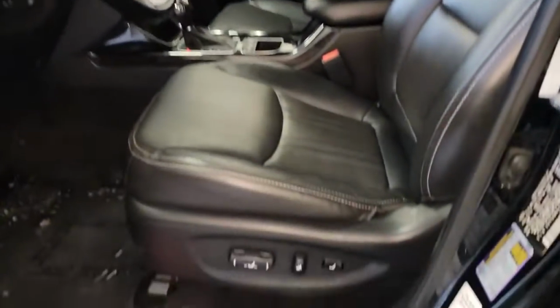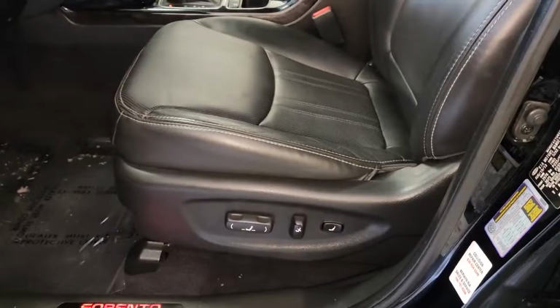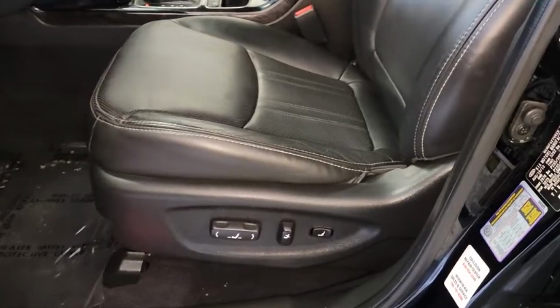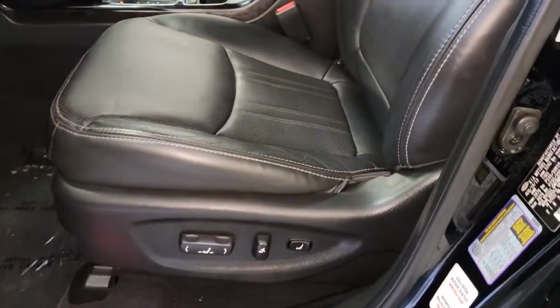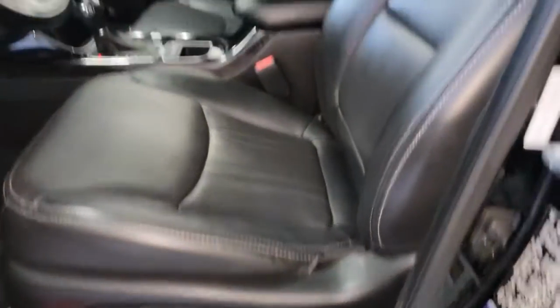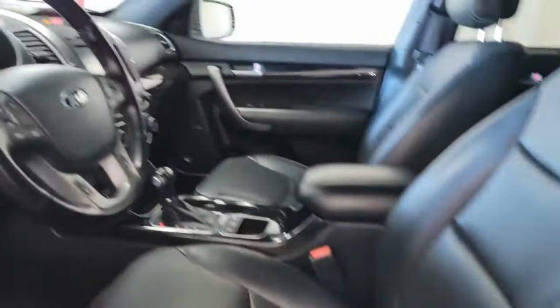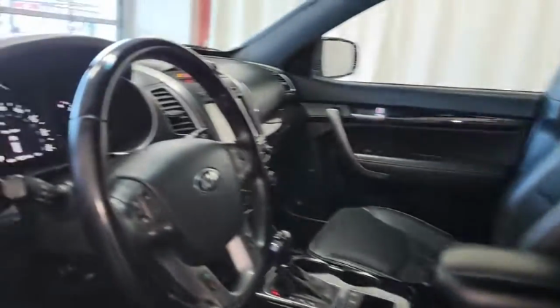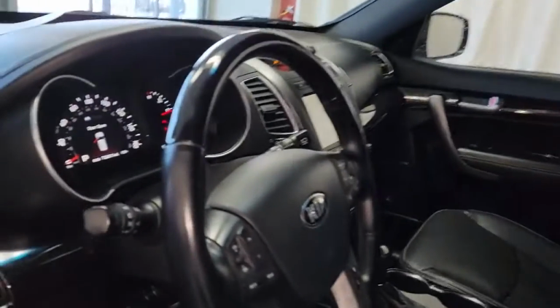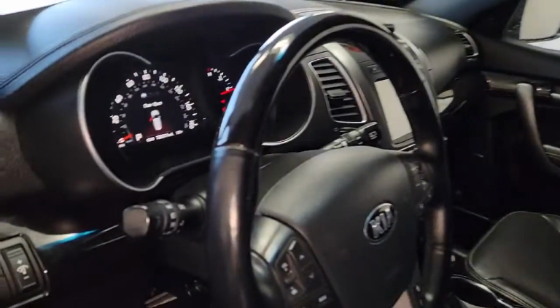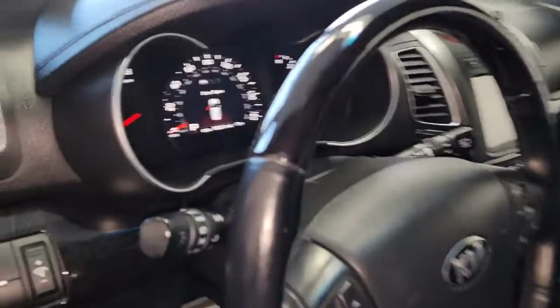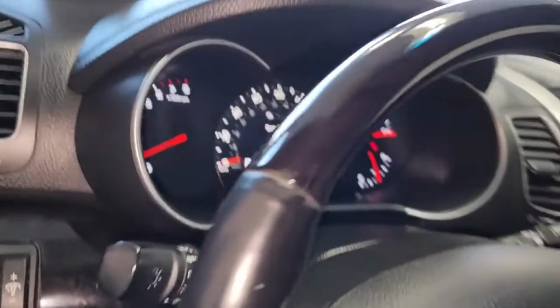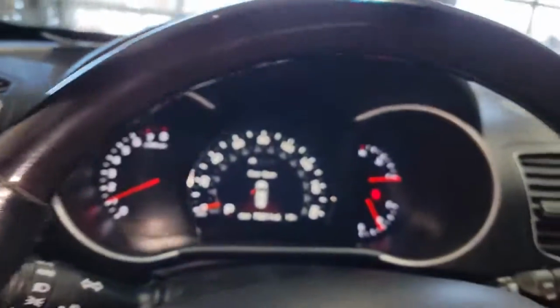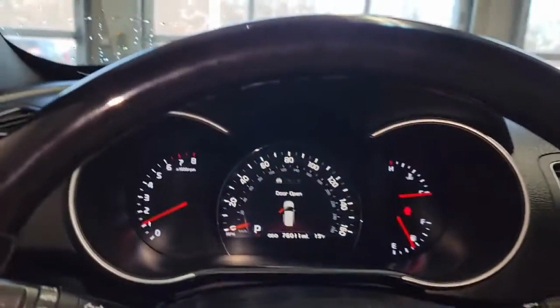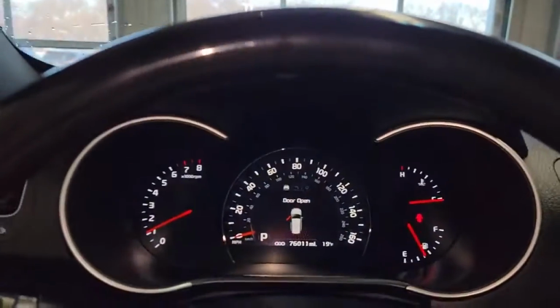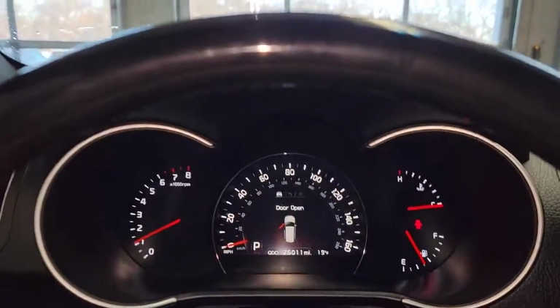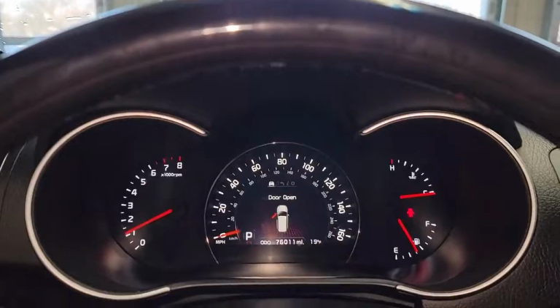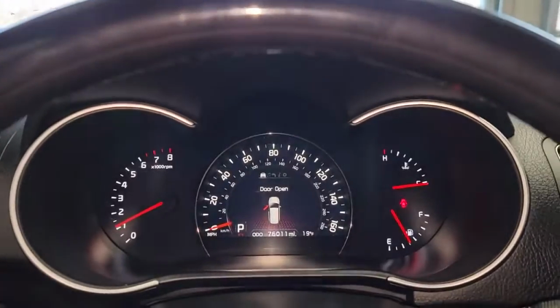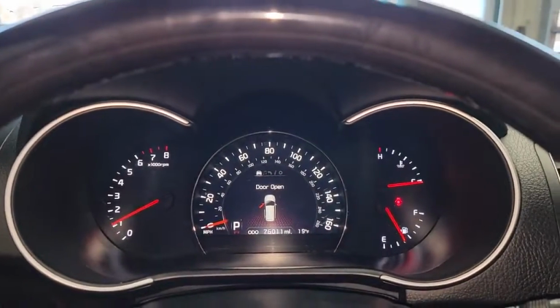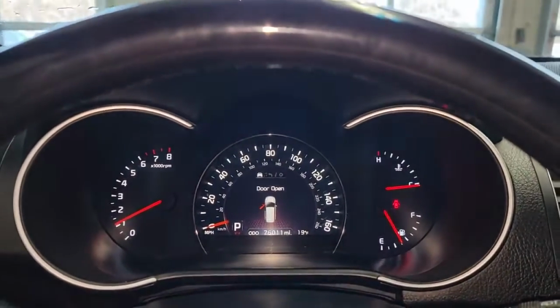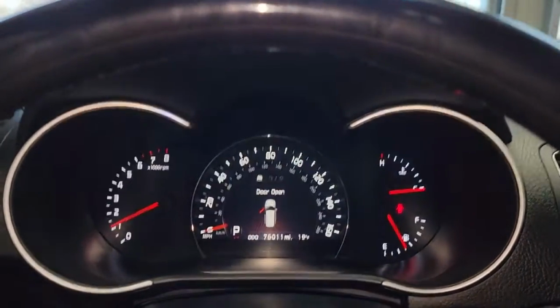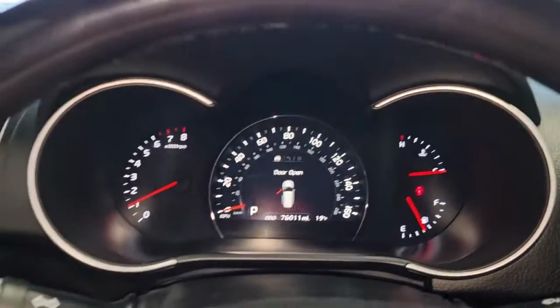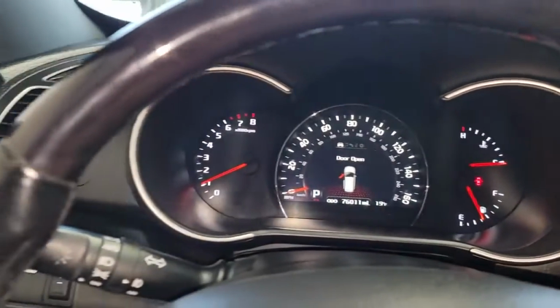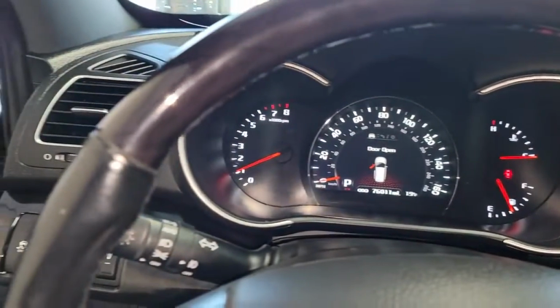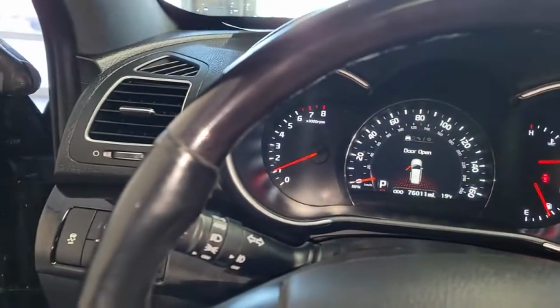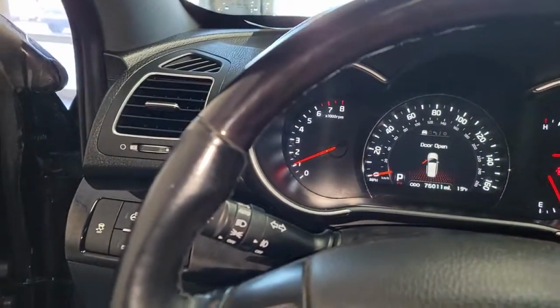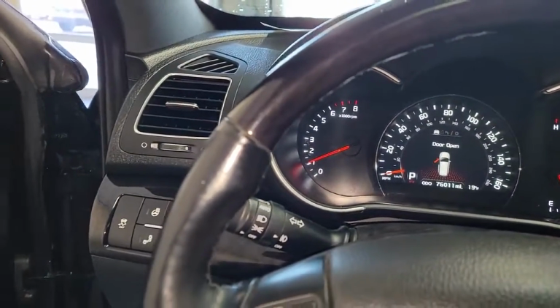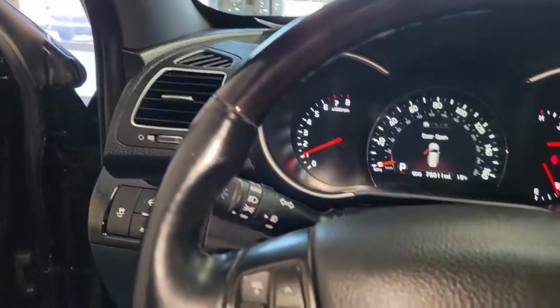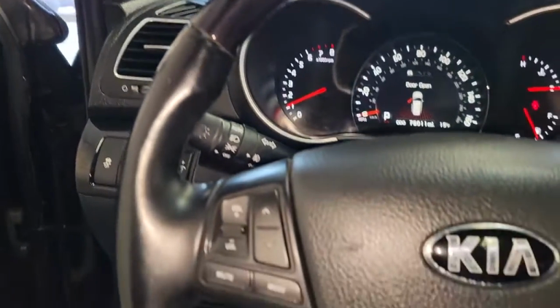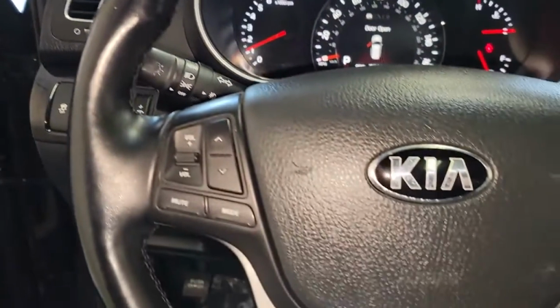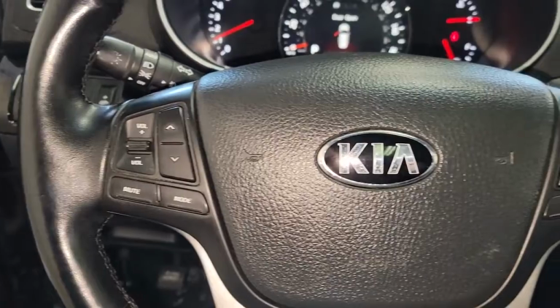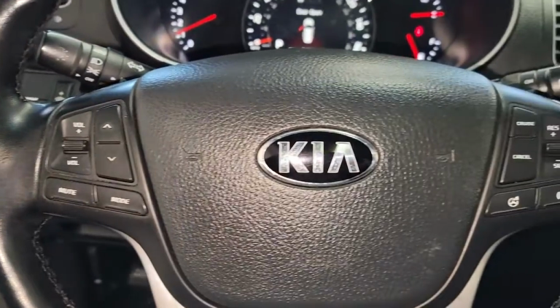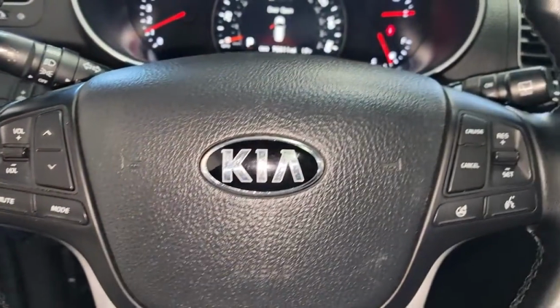Panoramic roof, navigation system, sun and moonroof, keyless entry, backup camera, chrome wheels, premium sound system, fog lamps, power liftgate, cooled front seat.